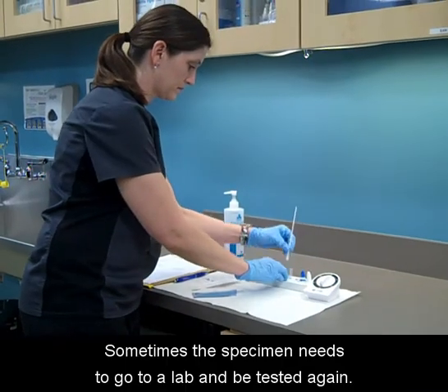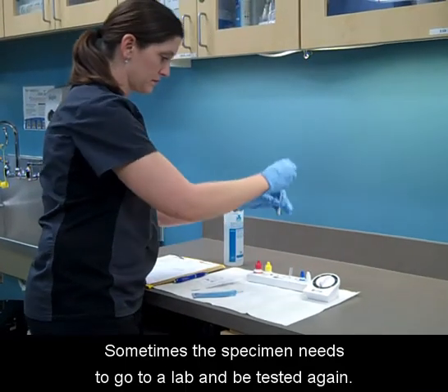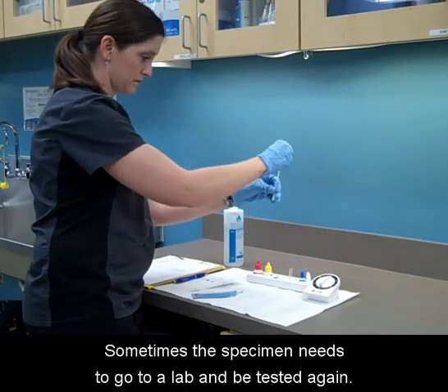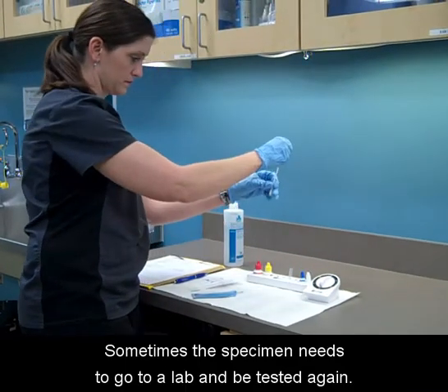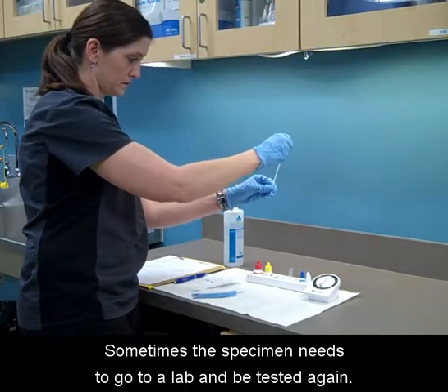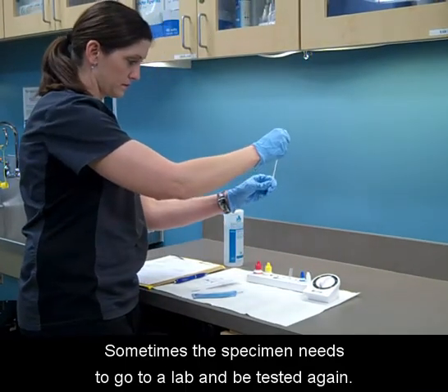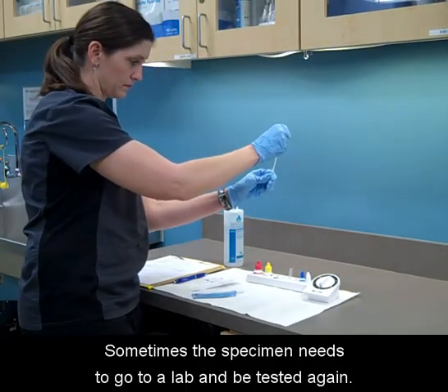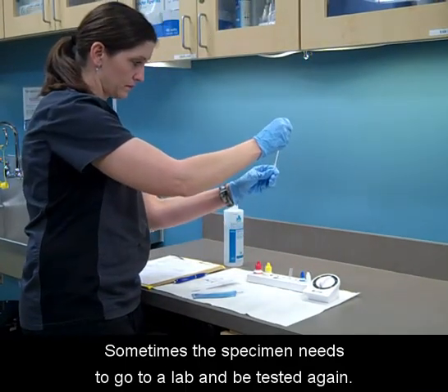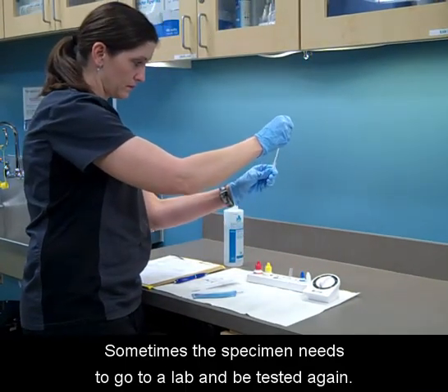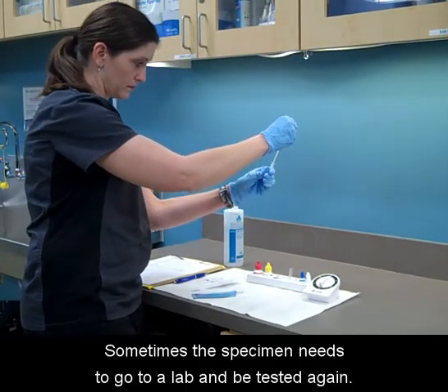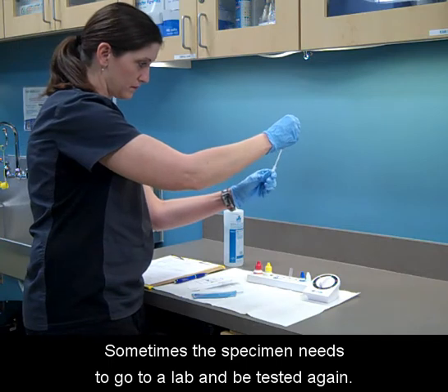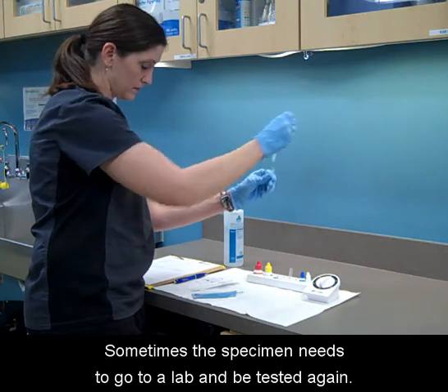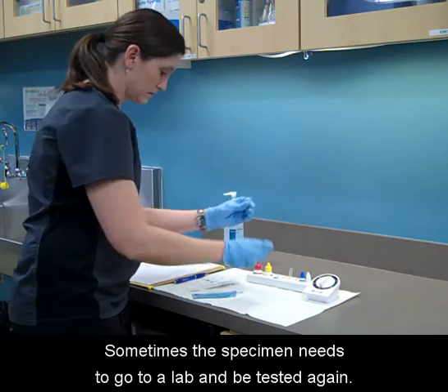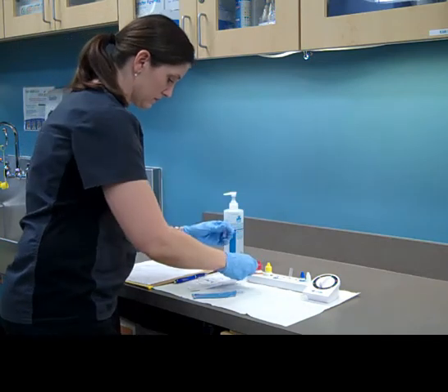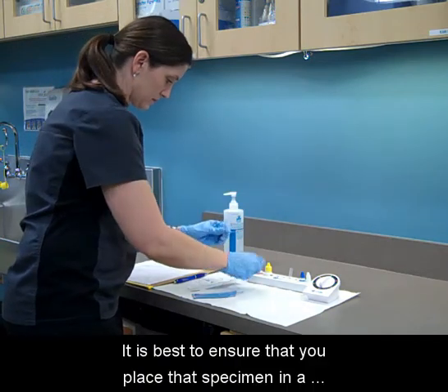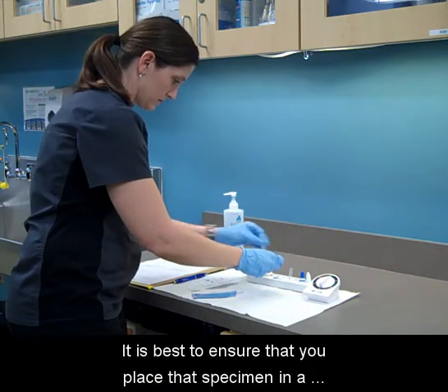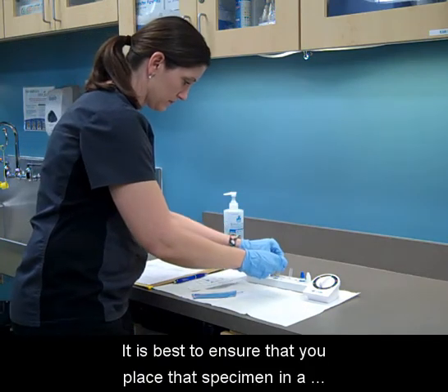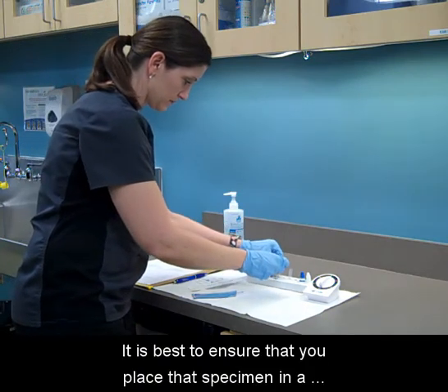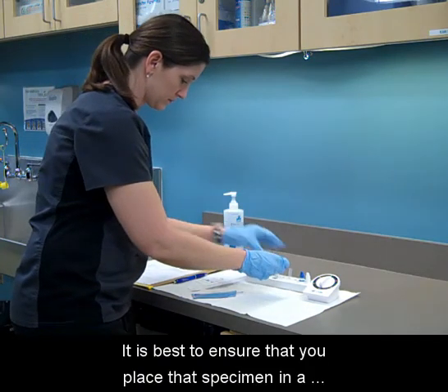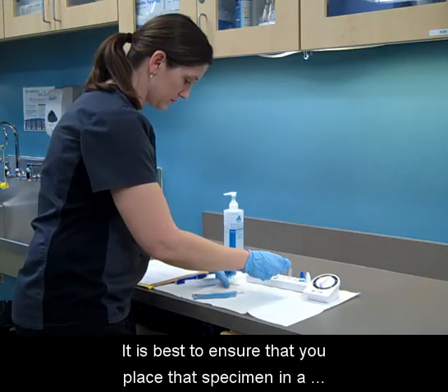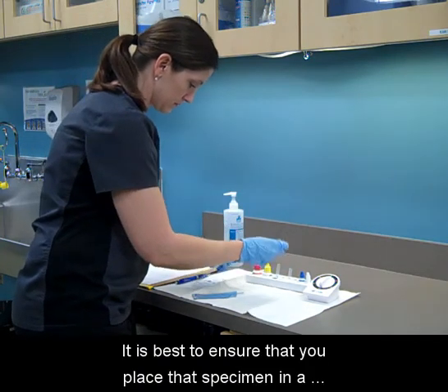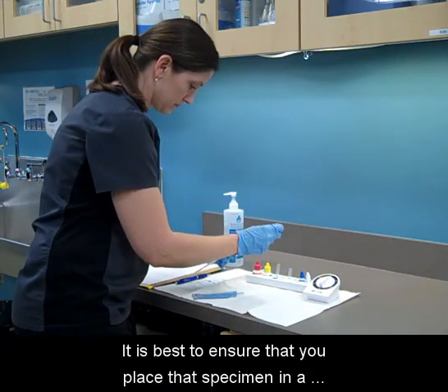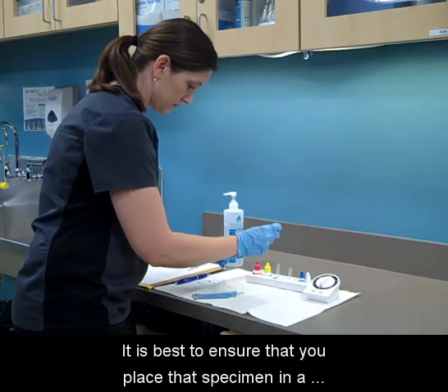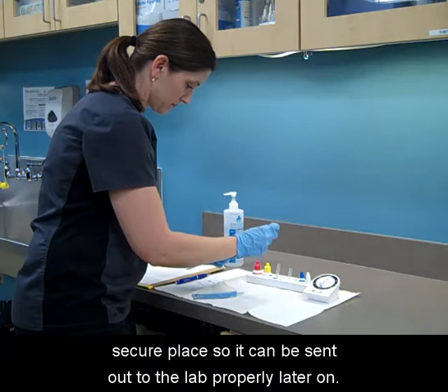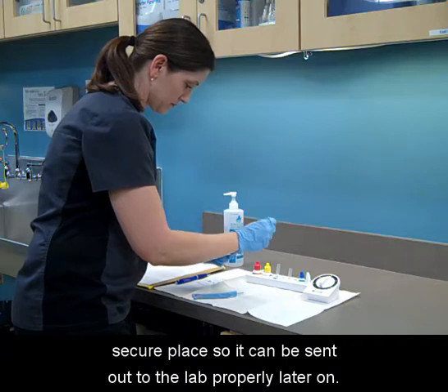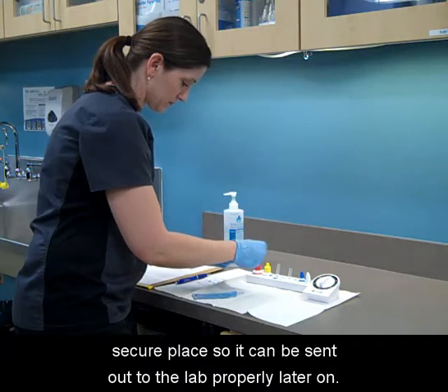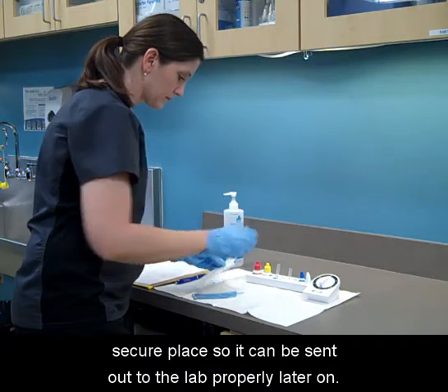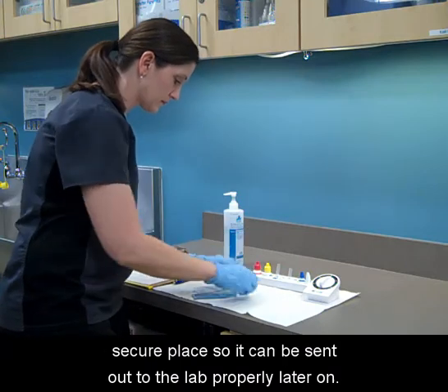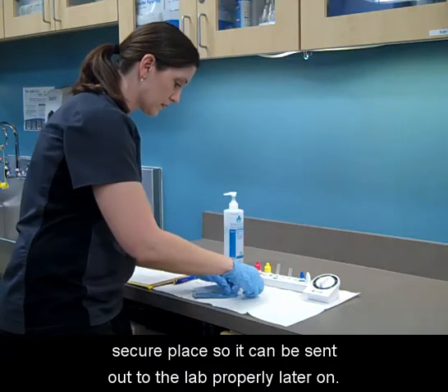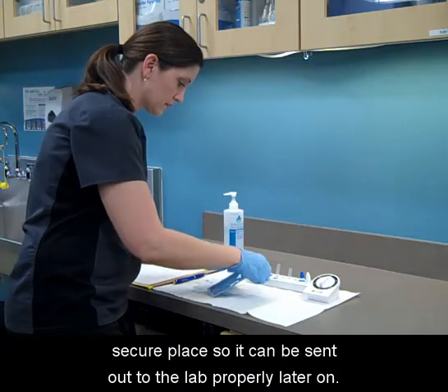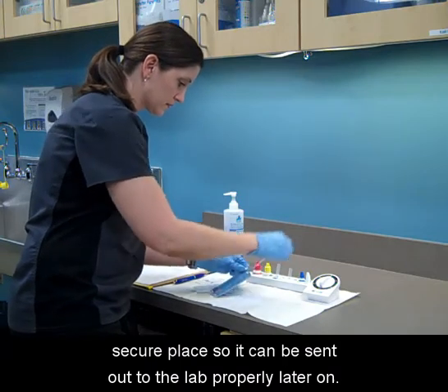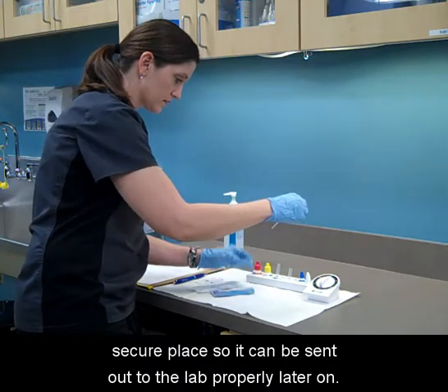Sometimes the specimen needs to go to a lab and be tested again. It is best to ensure that you place that specimen in a secure place so it can be sent out to the lab properly later on.